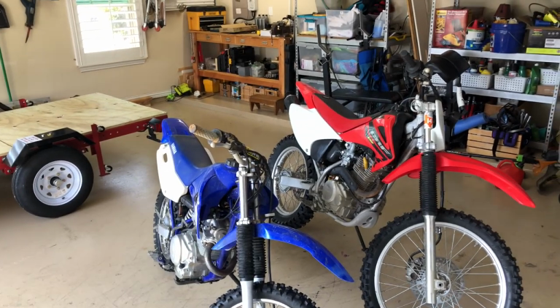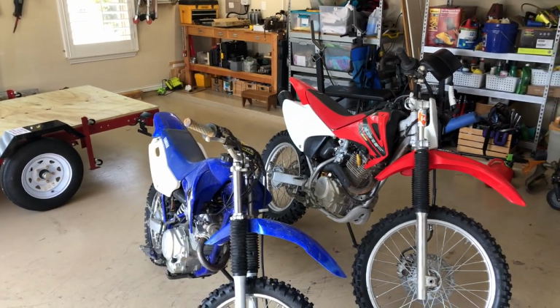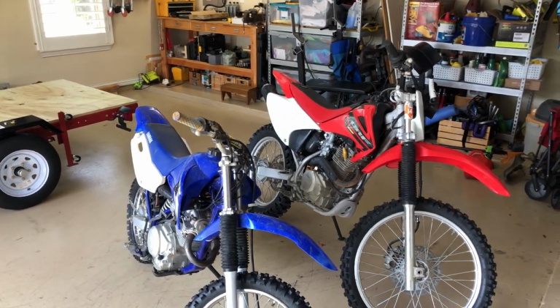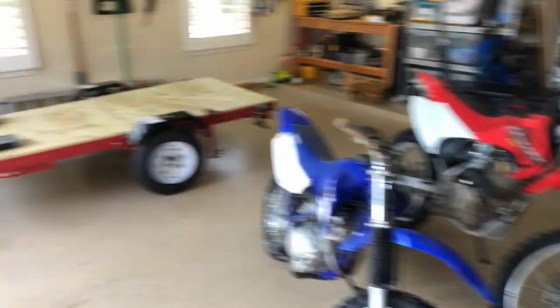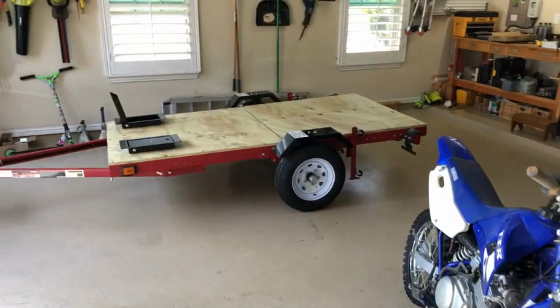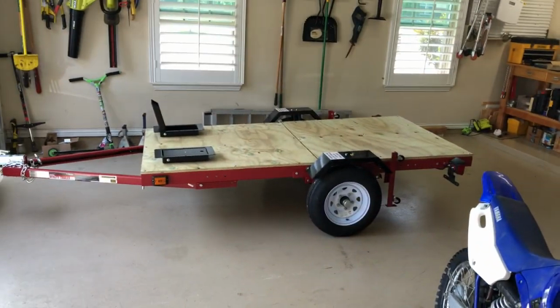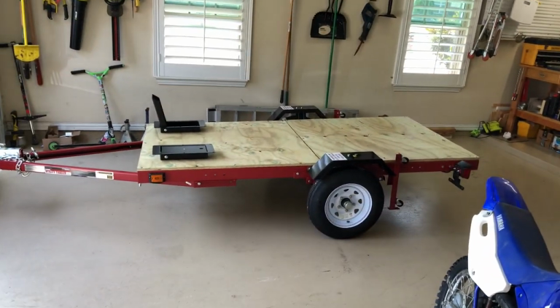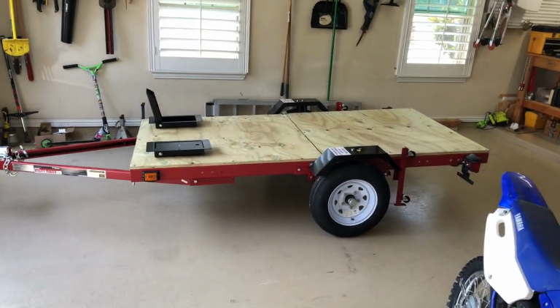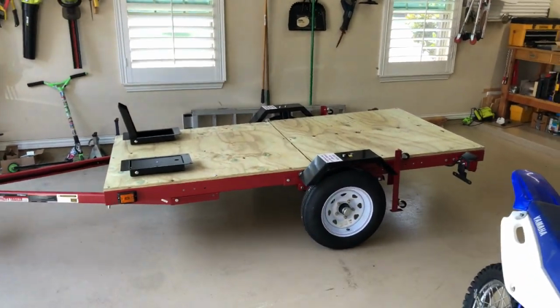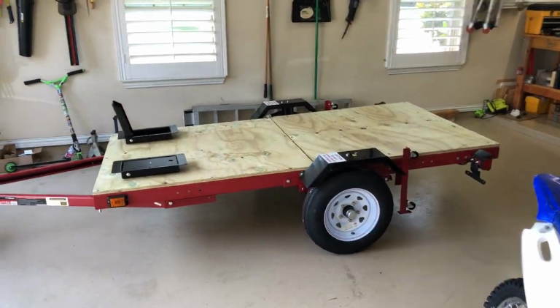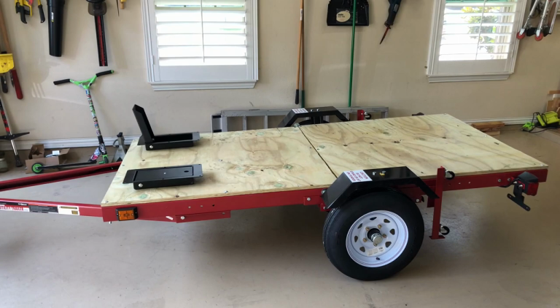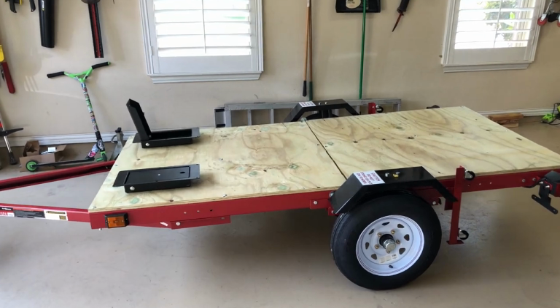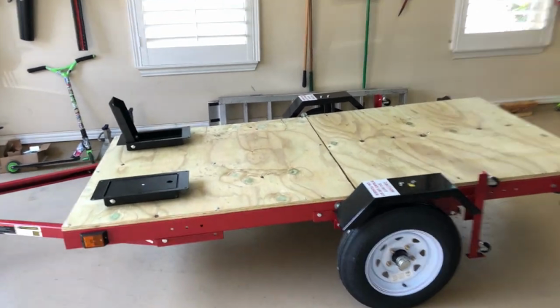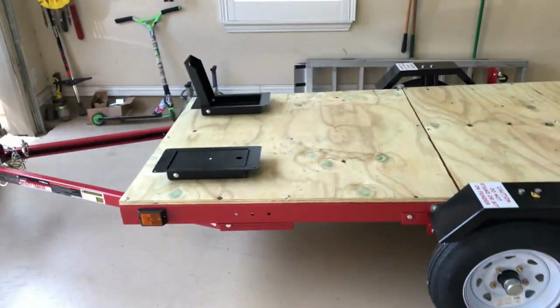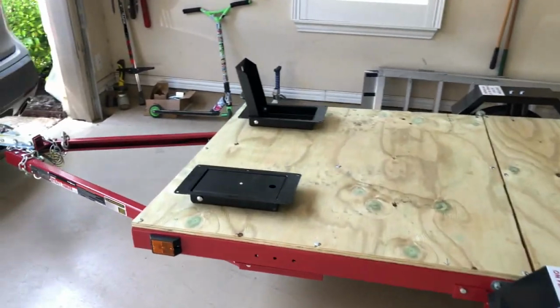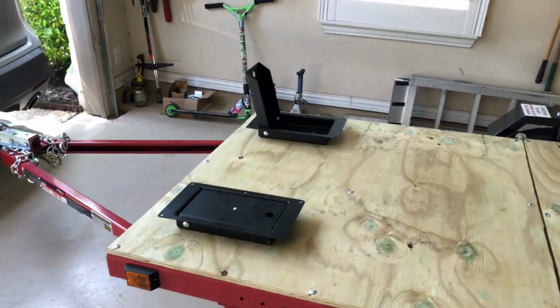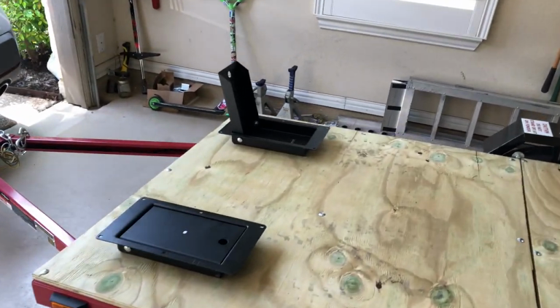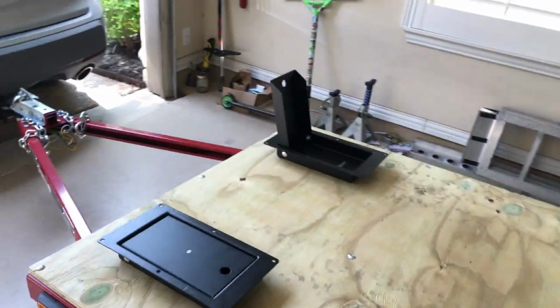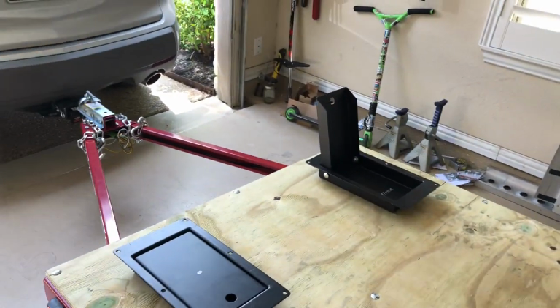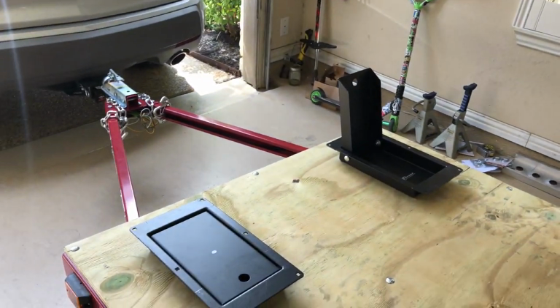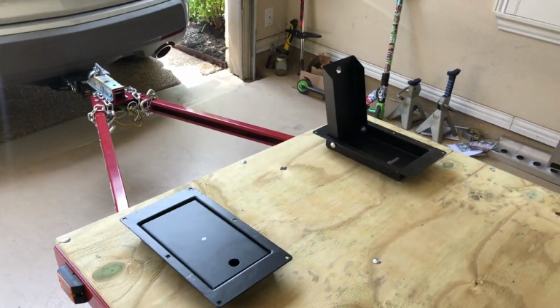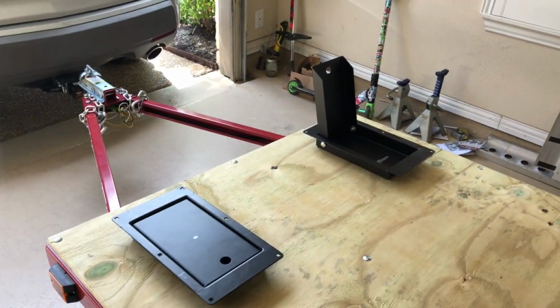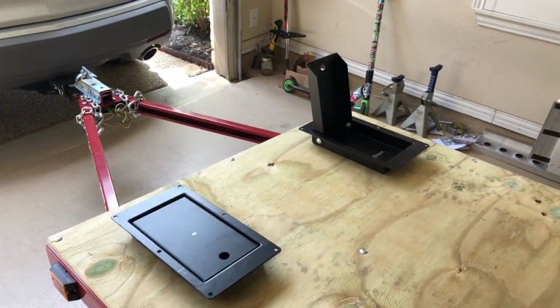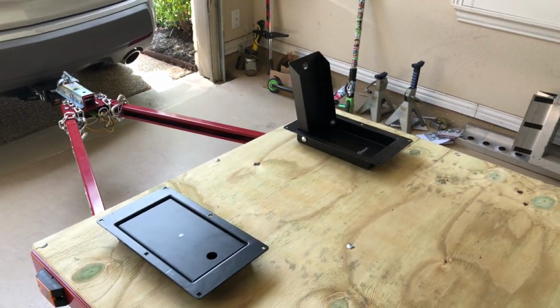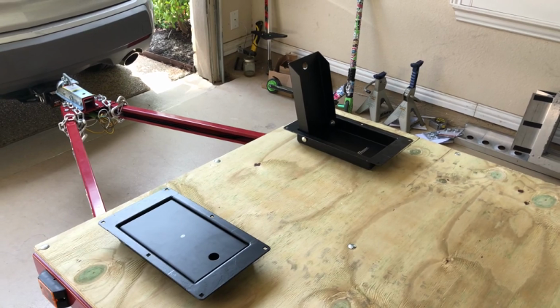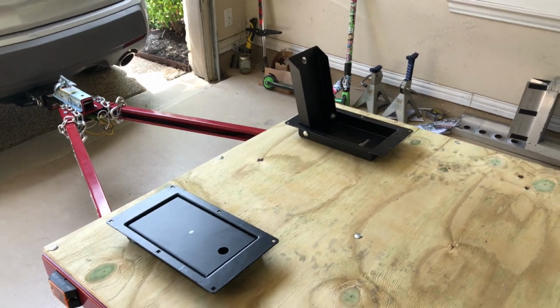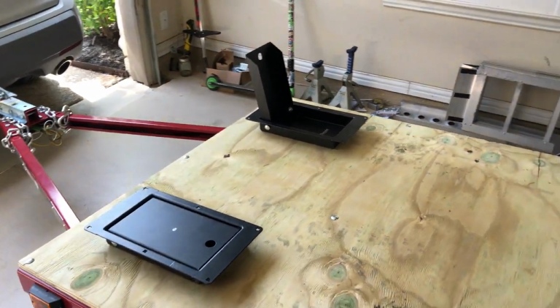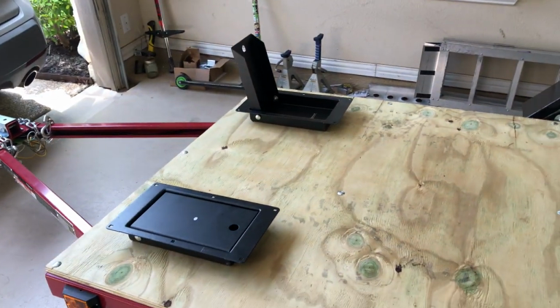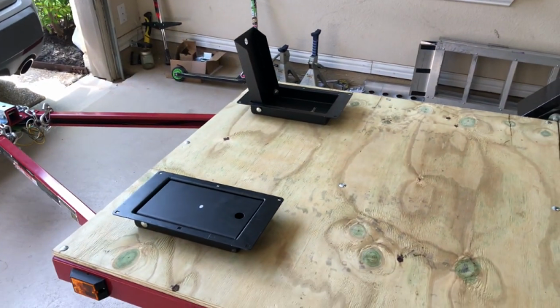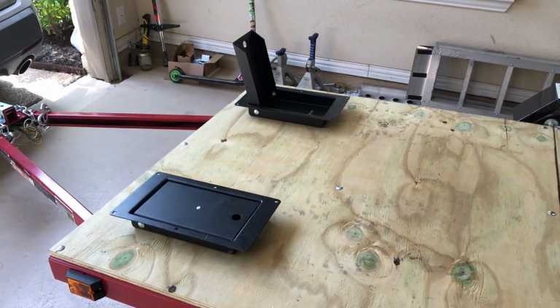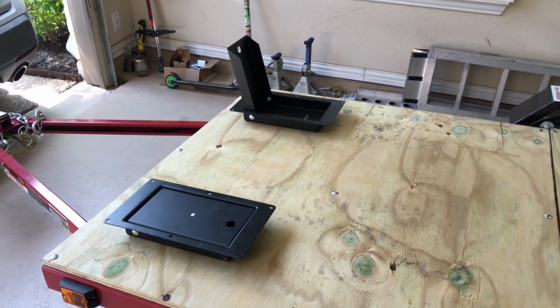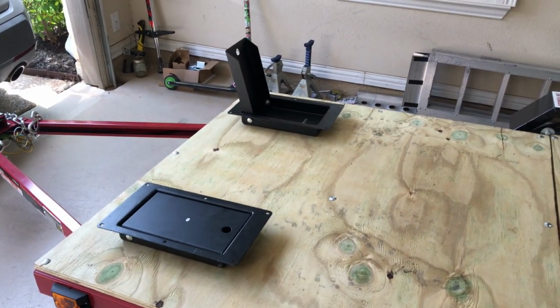Here's my dirt bikes. Here's my new Harbor Freight folding trailer and here's my new recessed wheel chocks that fold flat when you're not using them, that we're about to install and get the dirt bikes mounted with.